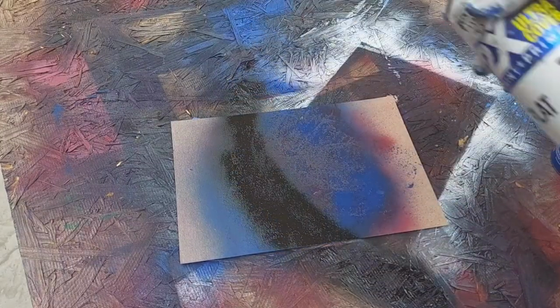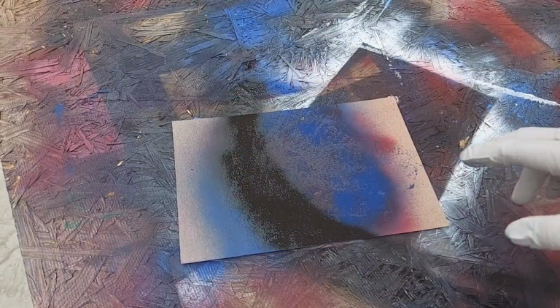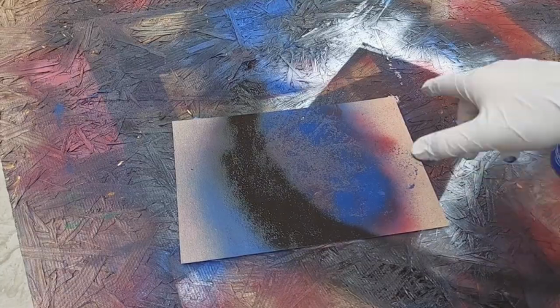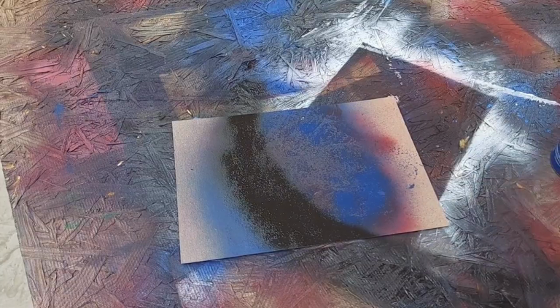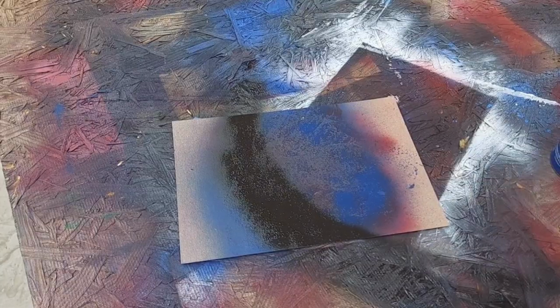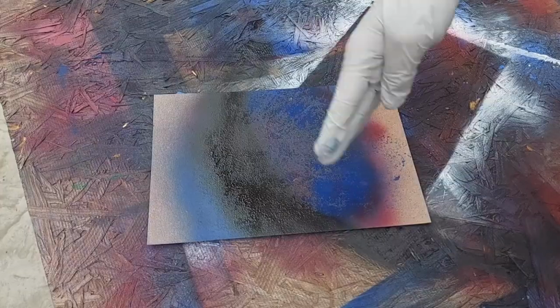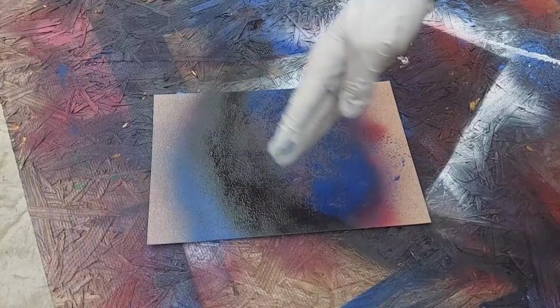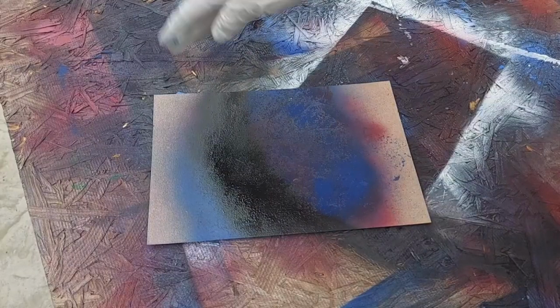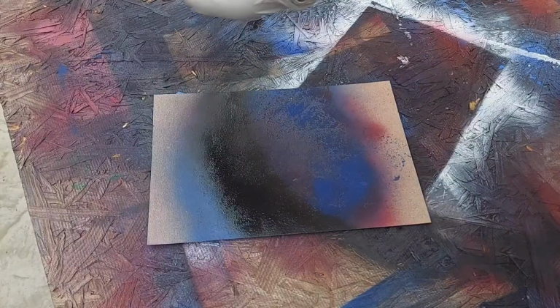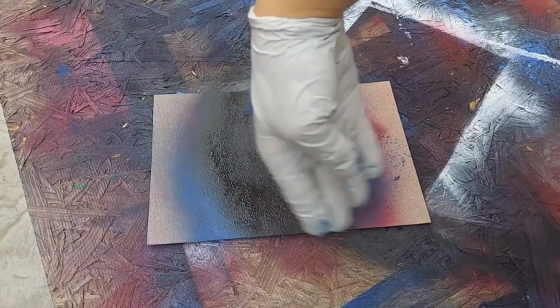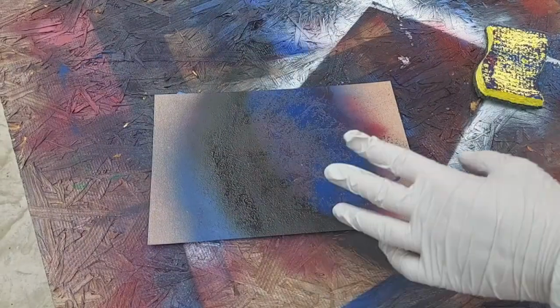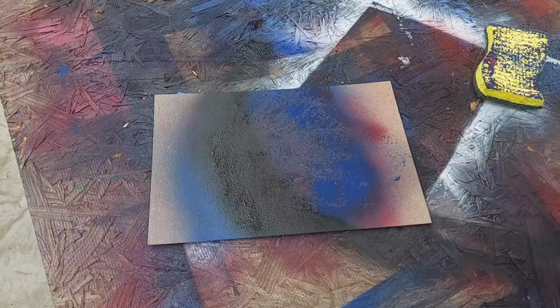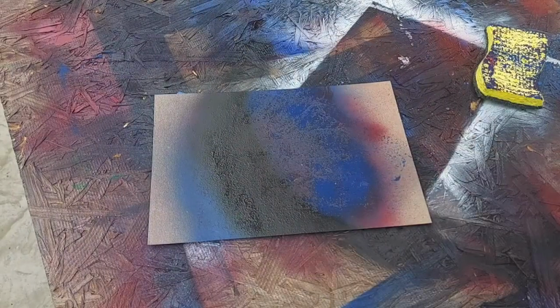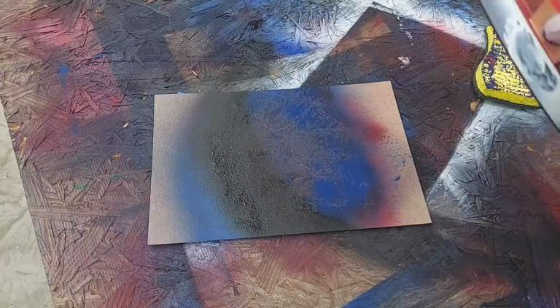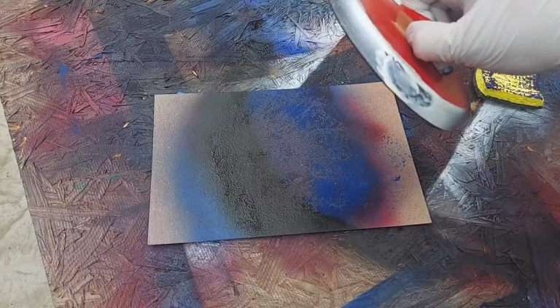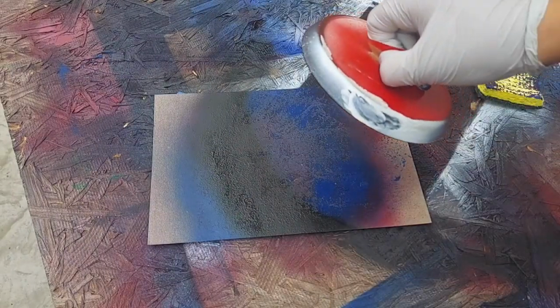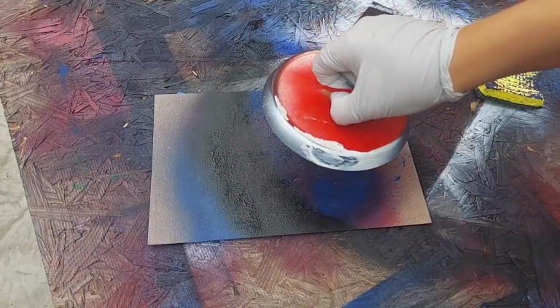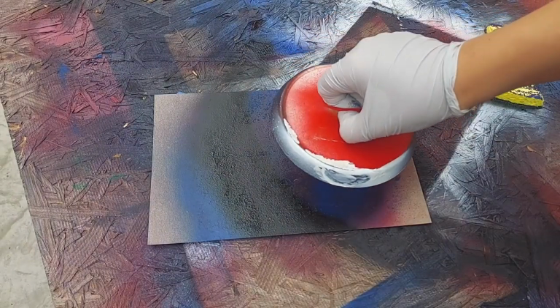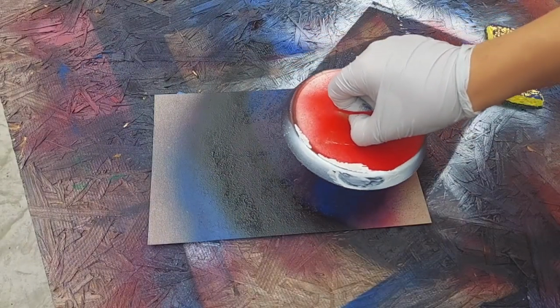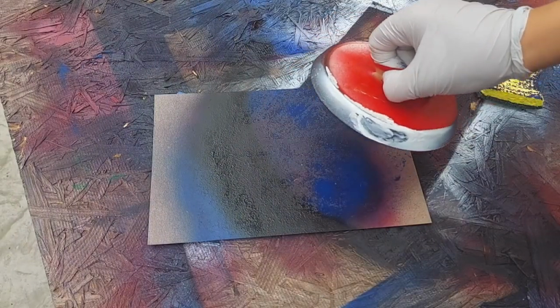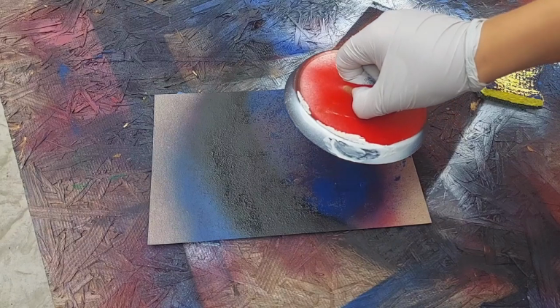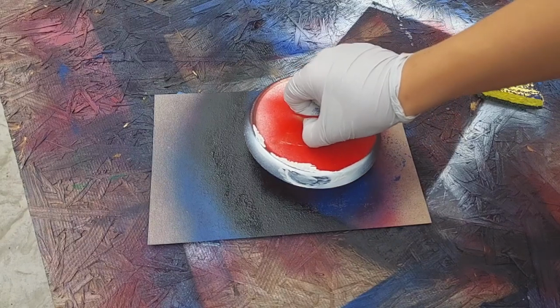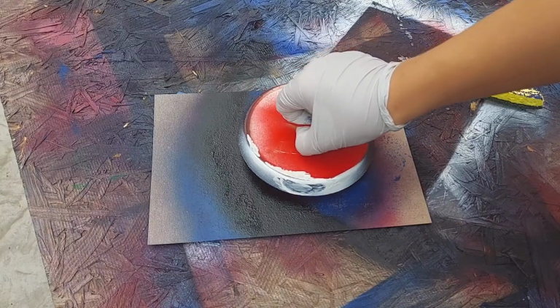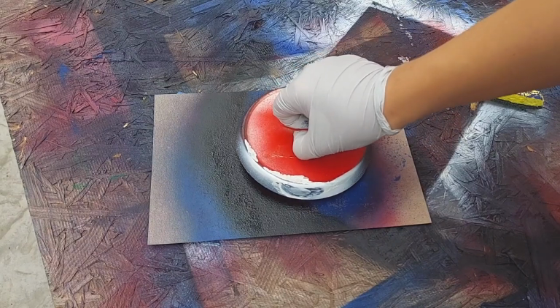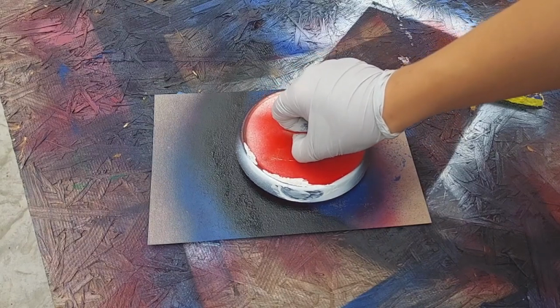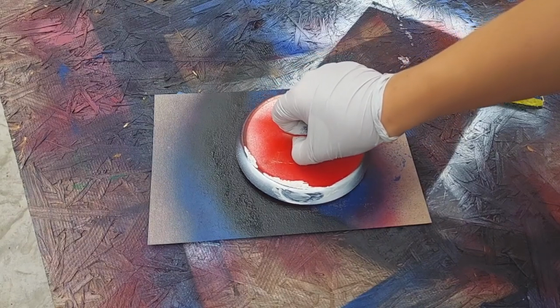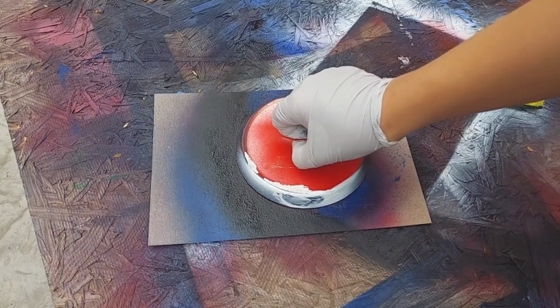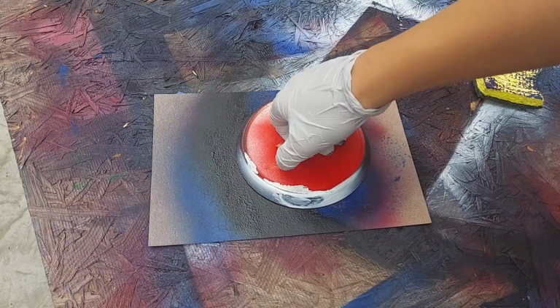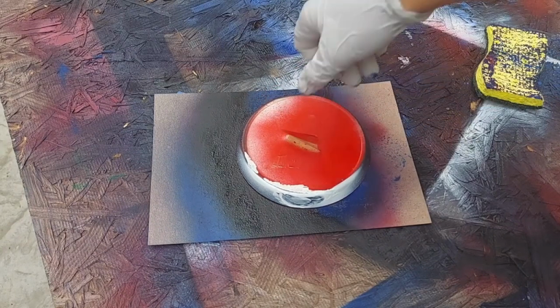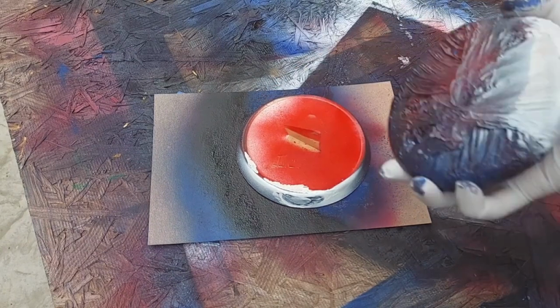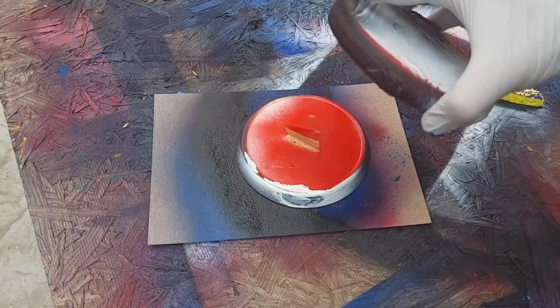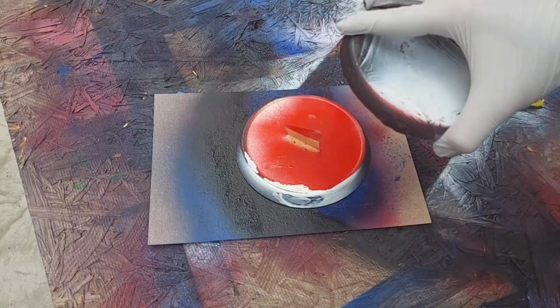Then we let it dry. Now once that is dry, I'm going to cover it and get a little bit of that shadow, and I'm going to add weight.